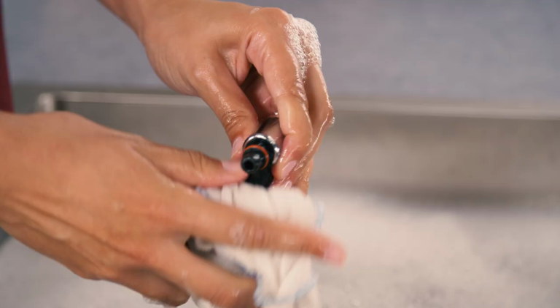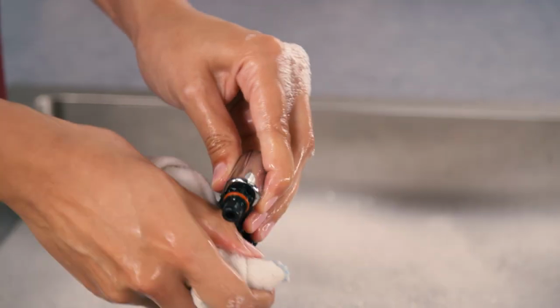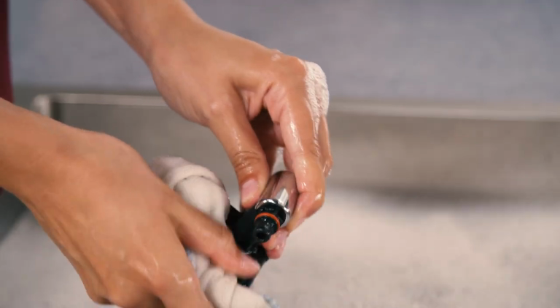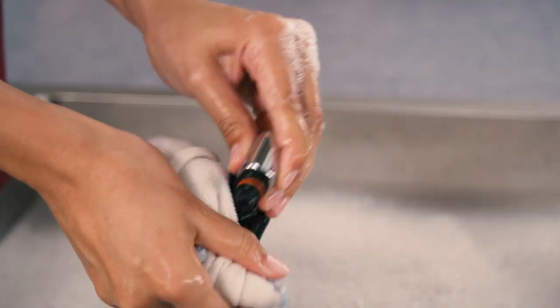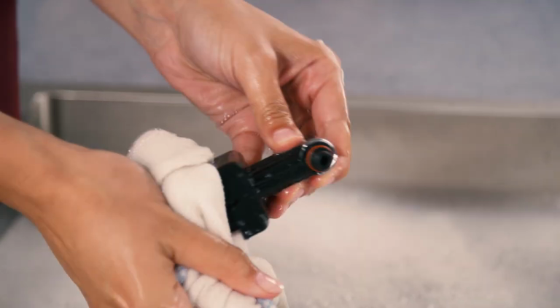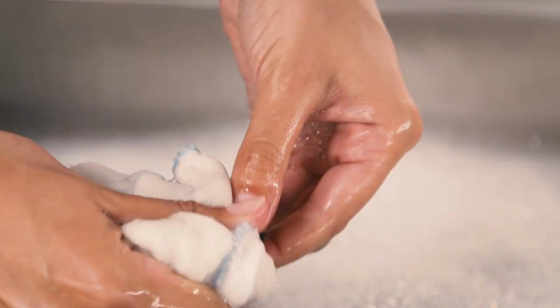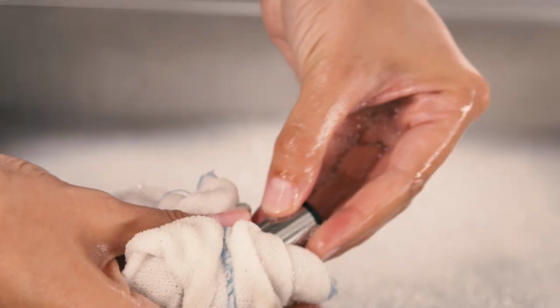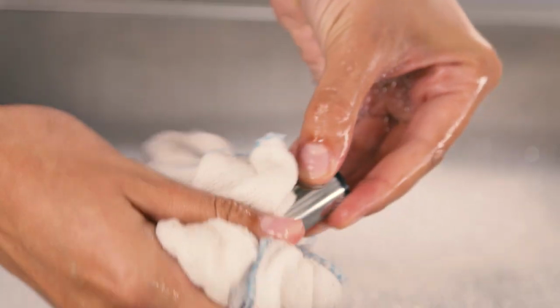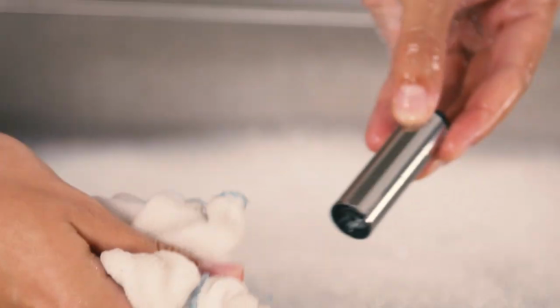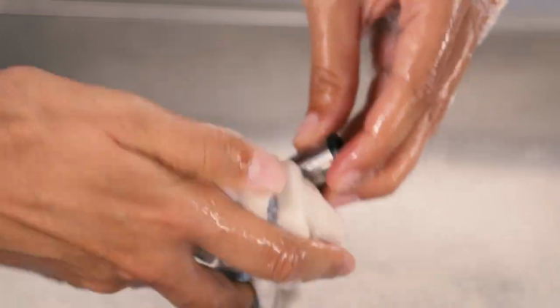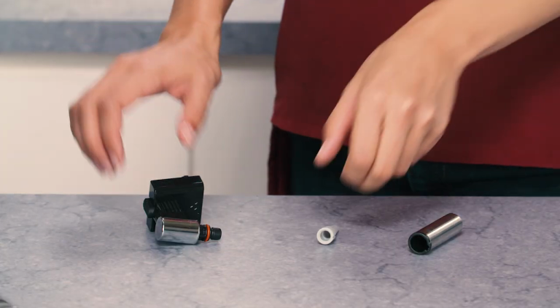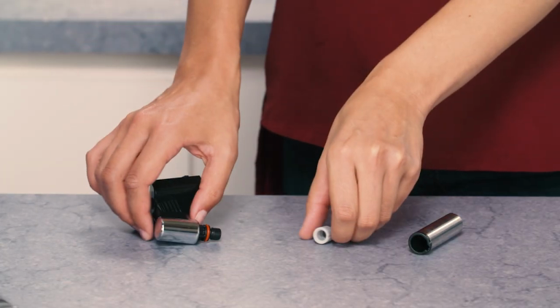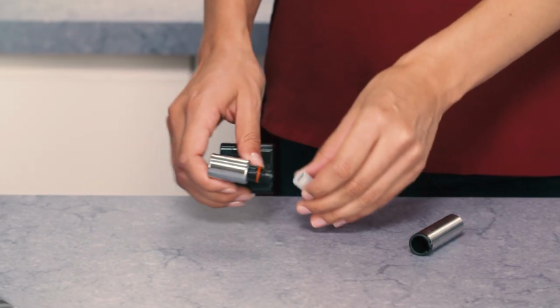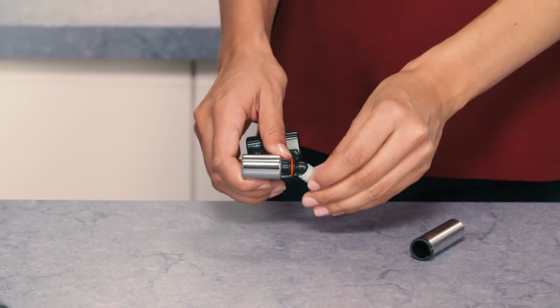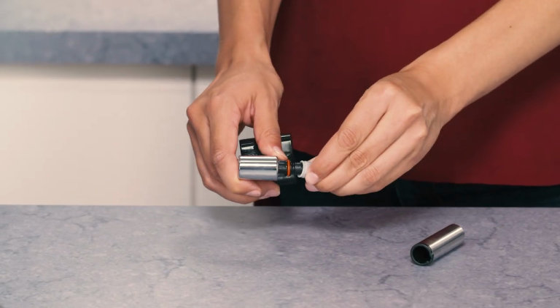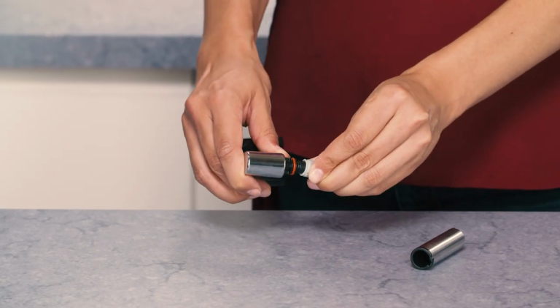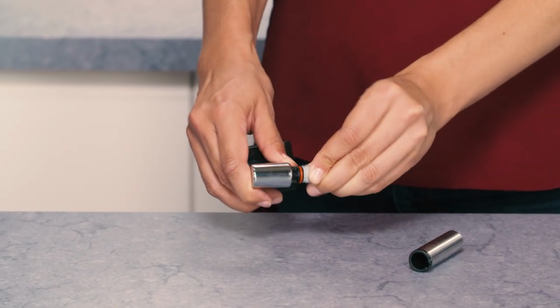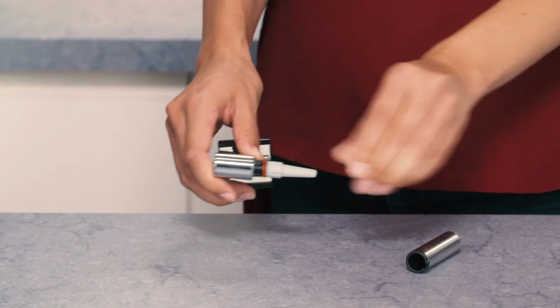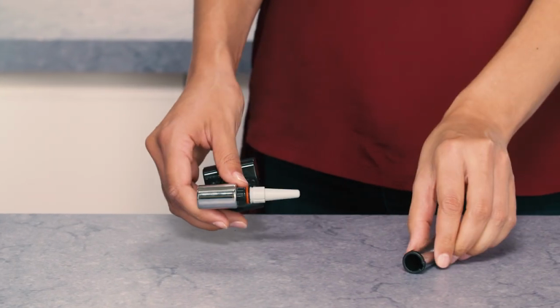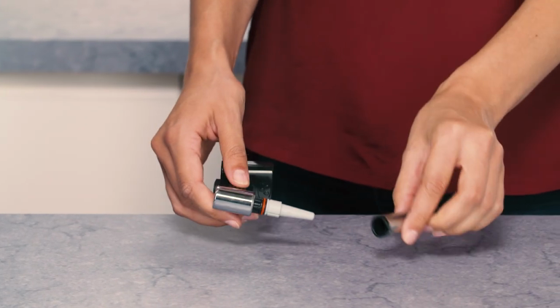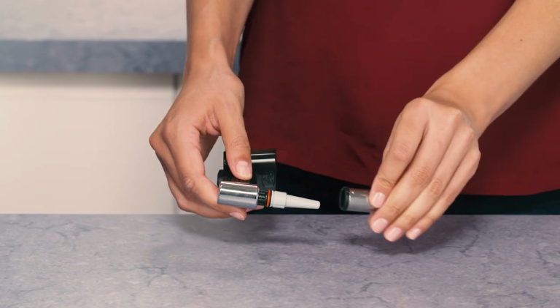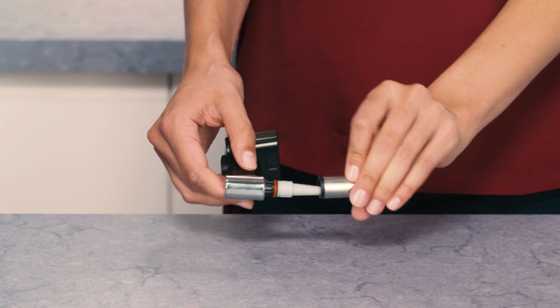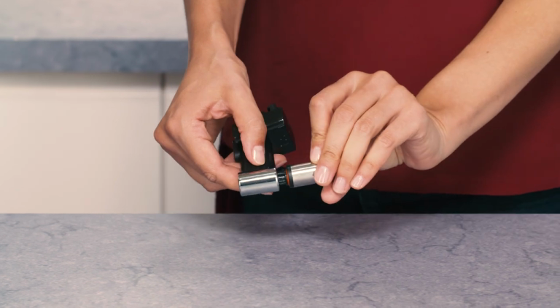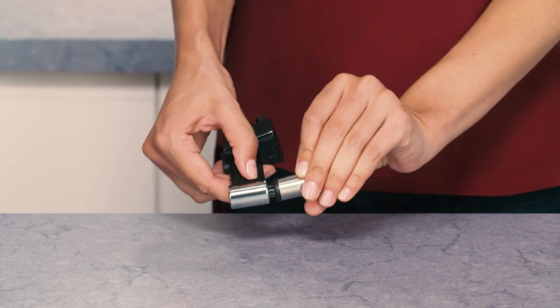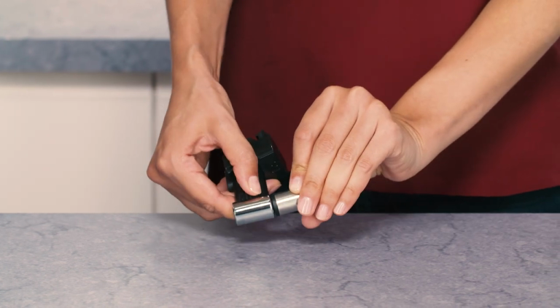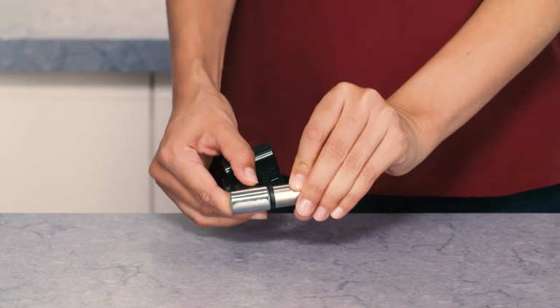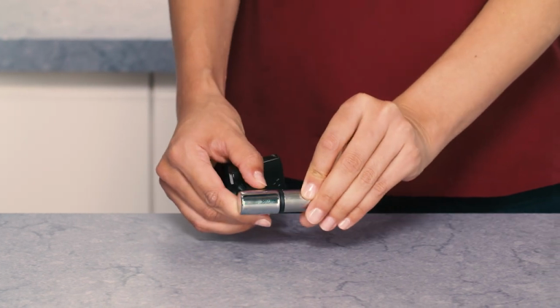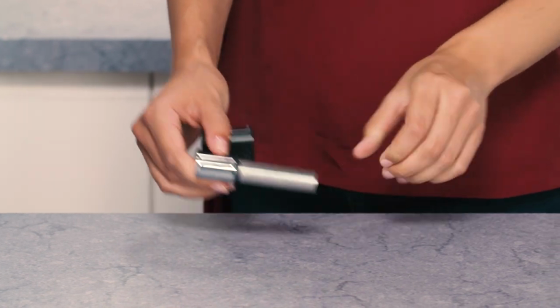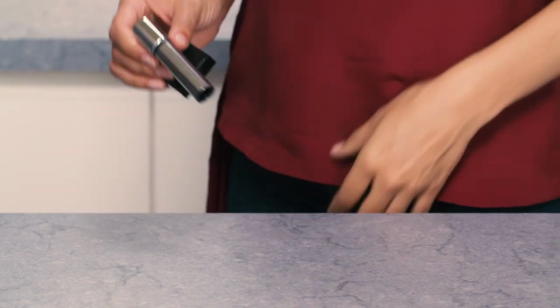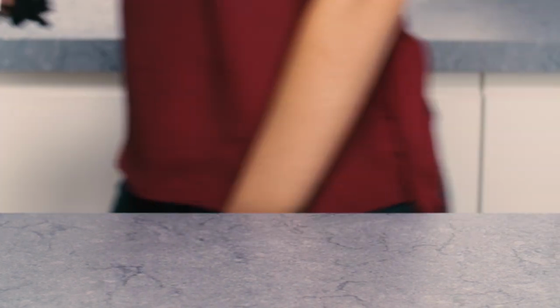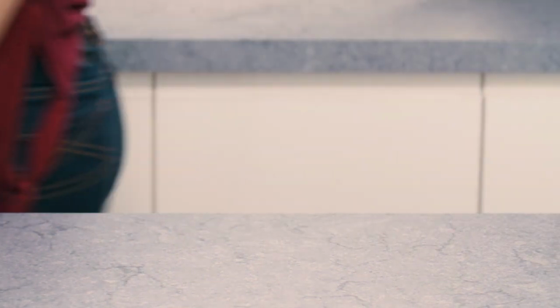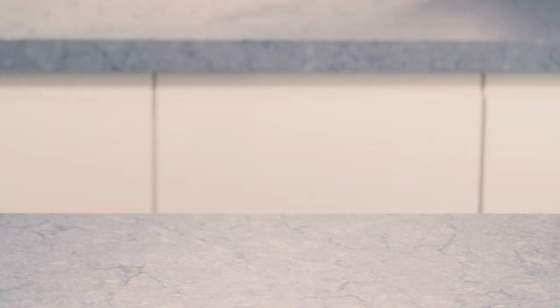Wash all parts of the spout thoroughly with a sponge and warm water. Insert the connection nozzle and cappuccino maker on the spout by pushing them upwards and turning them clockwise until they are attached.